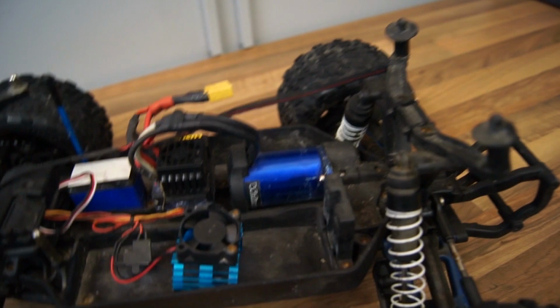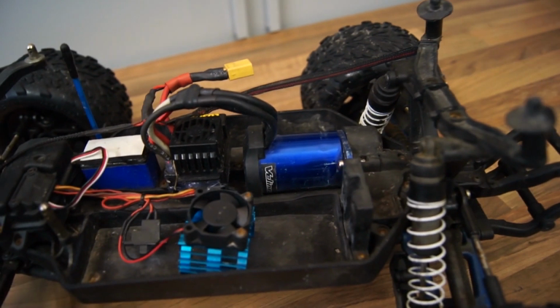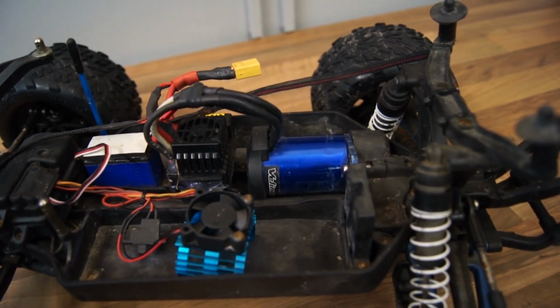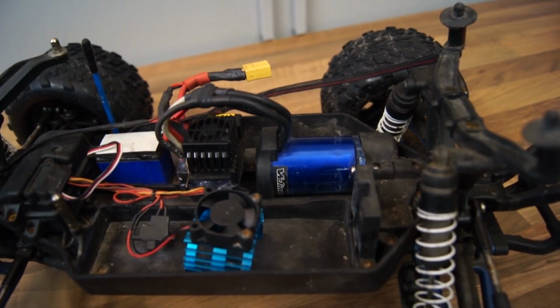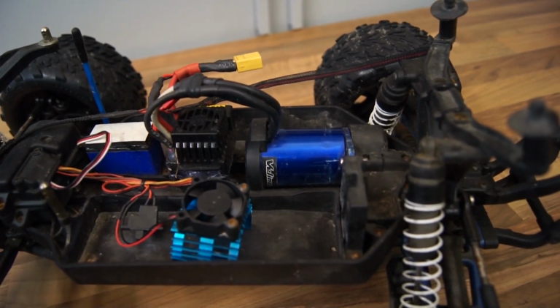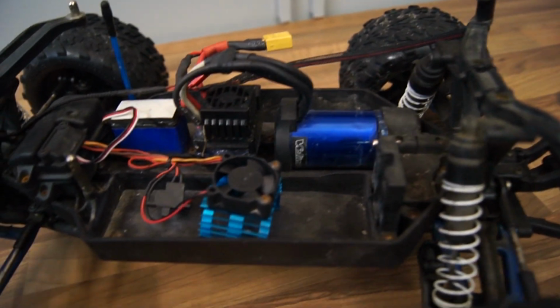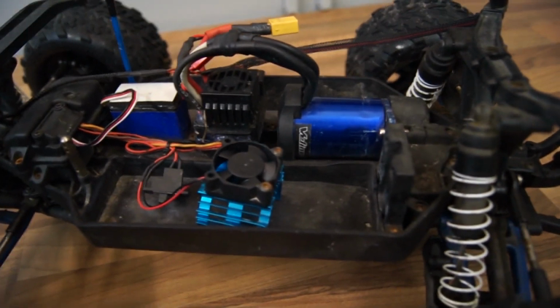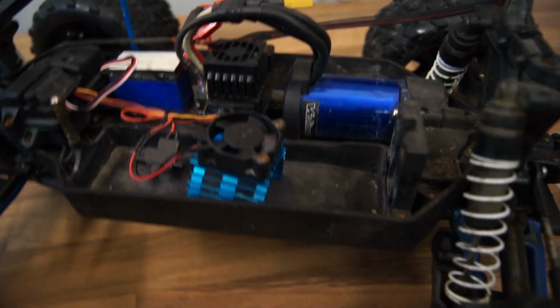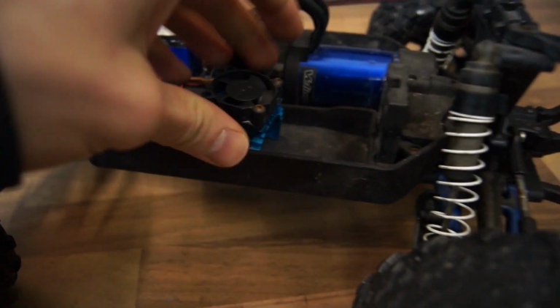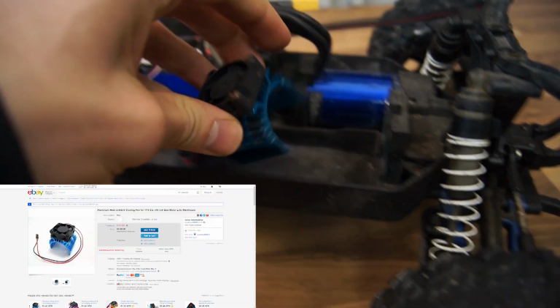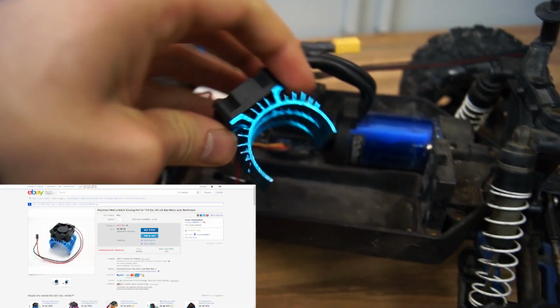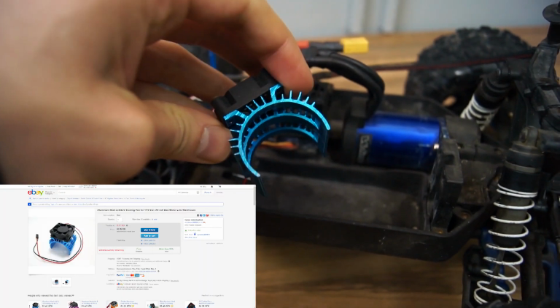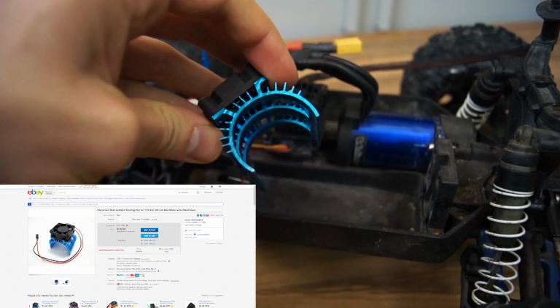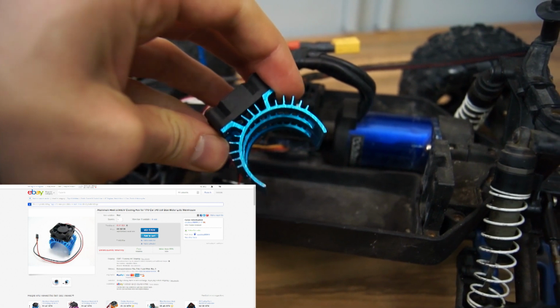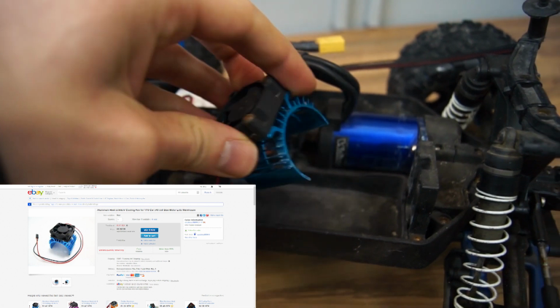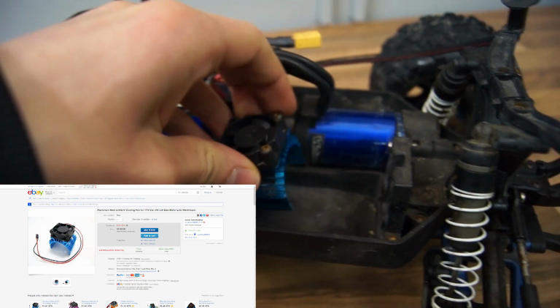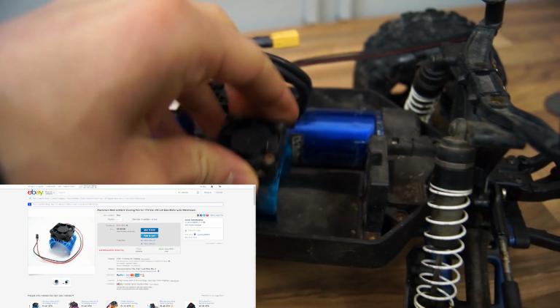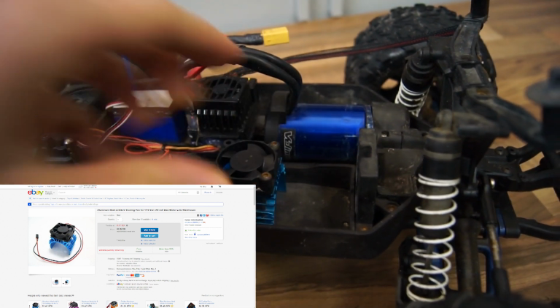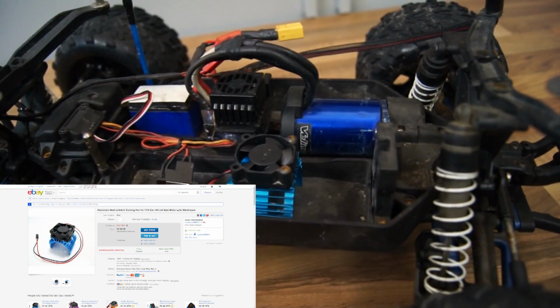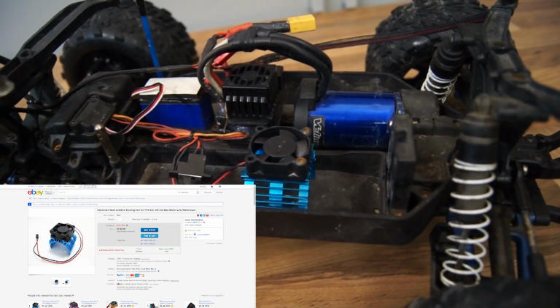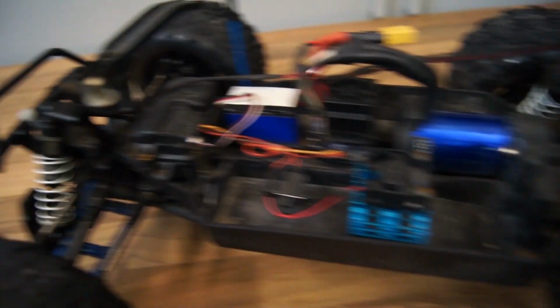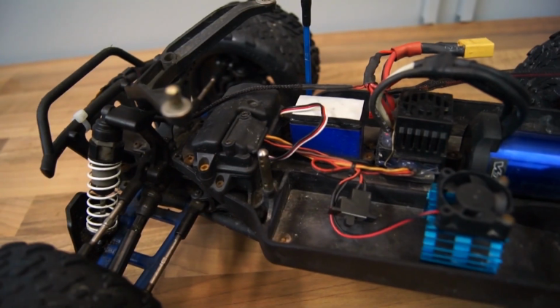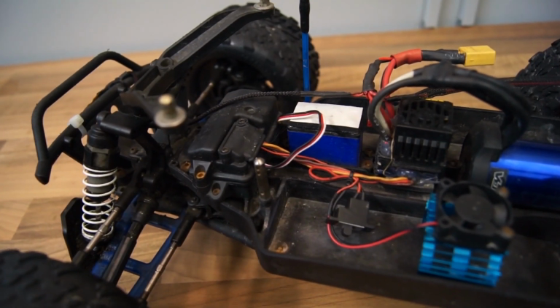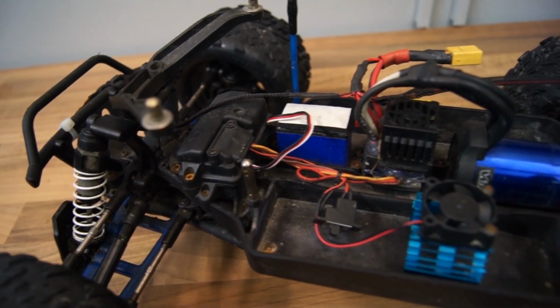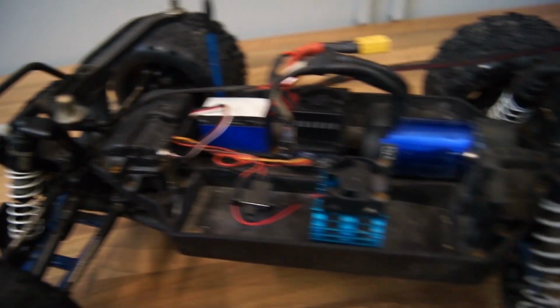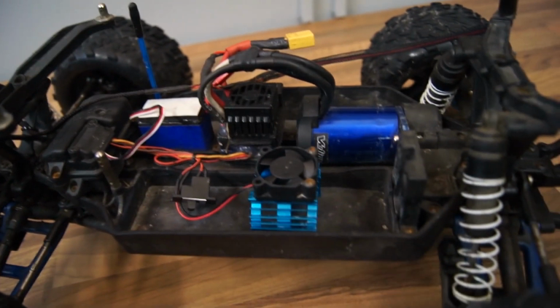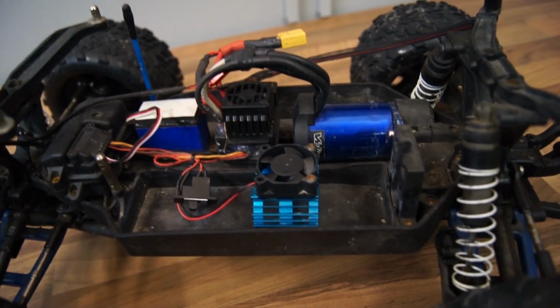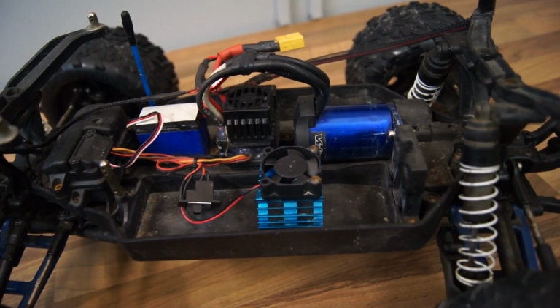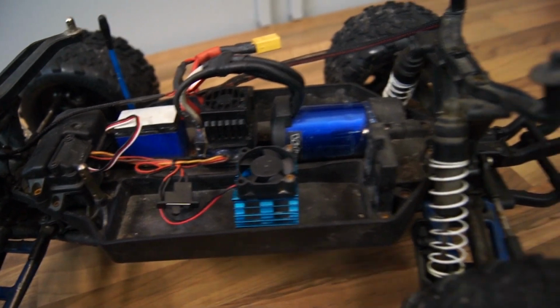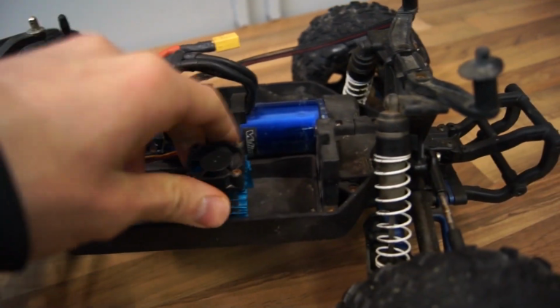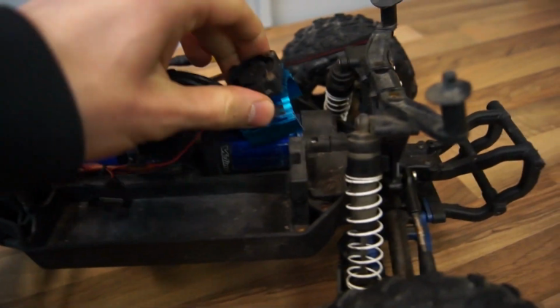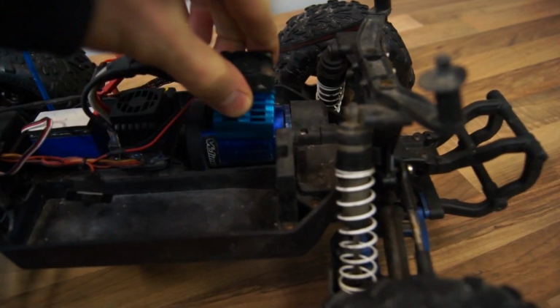So what I did — I went to eBay and bought this heatsink with a 5 volt fan unit that connects to your receiver. It's super simple to install.